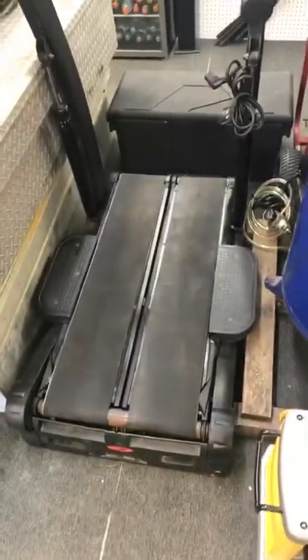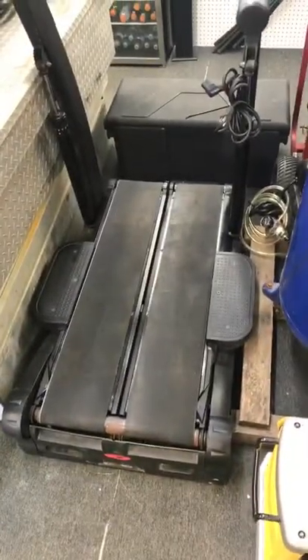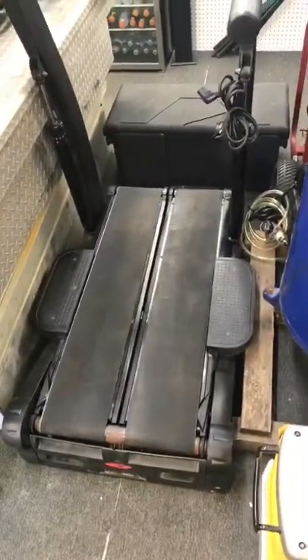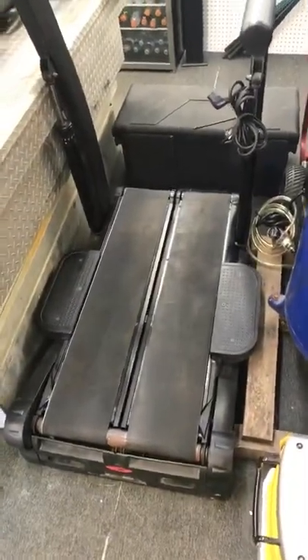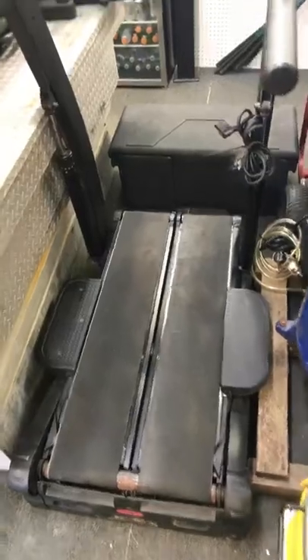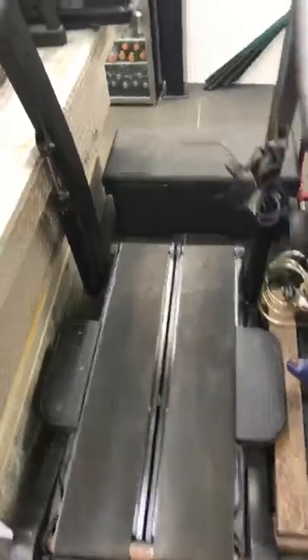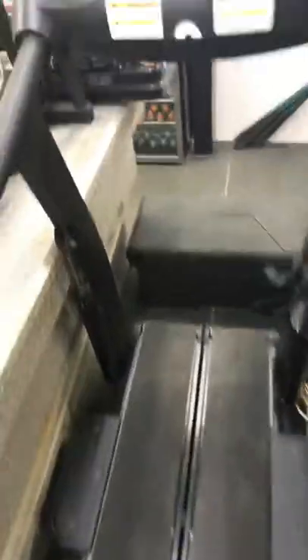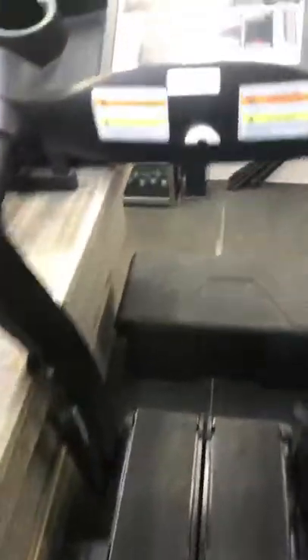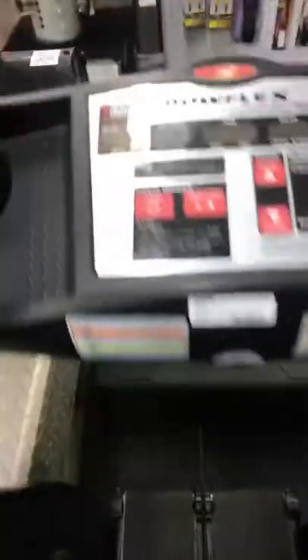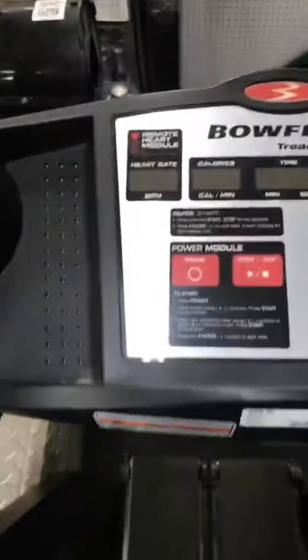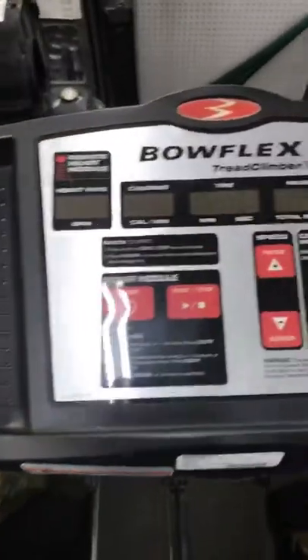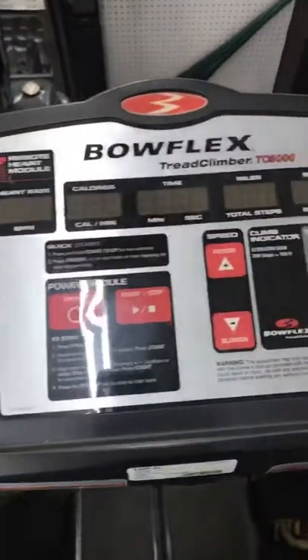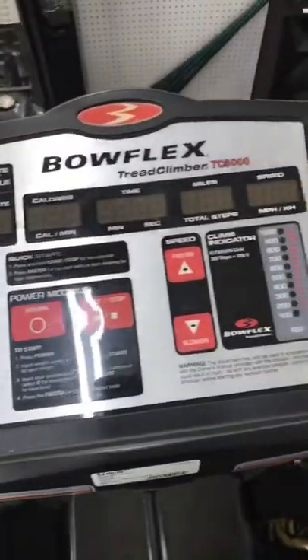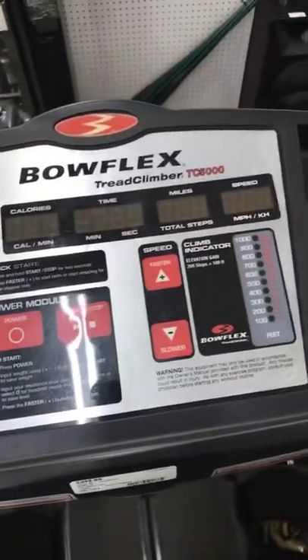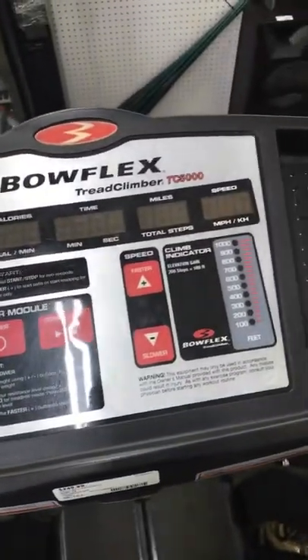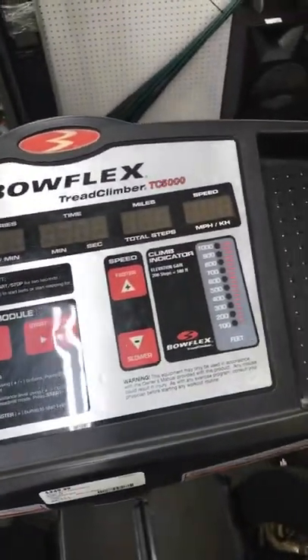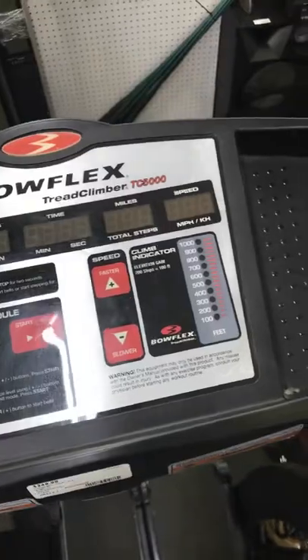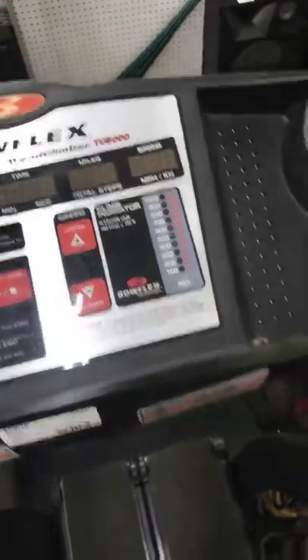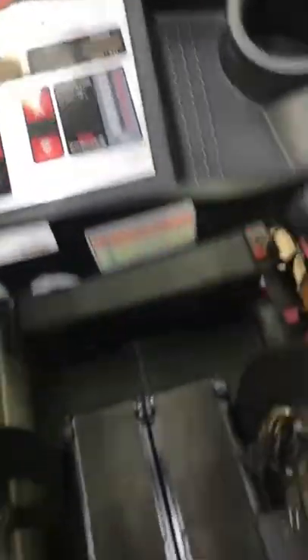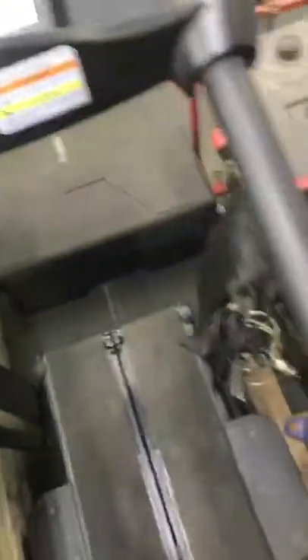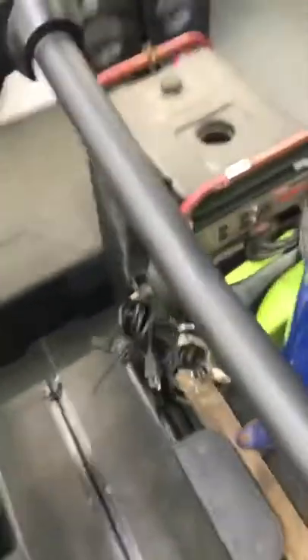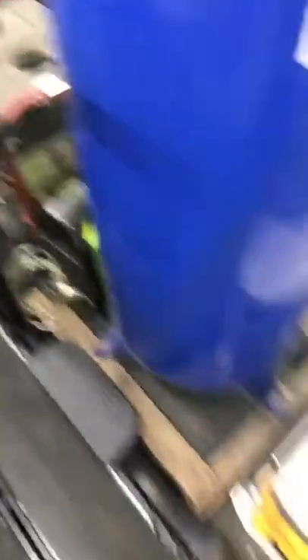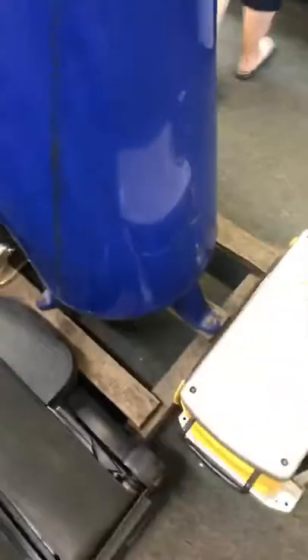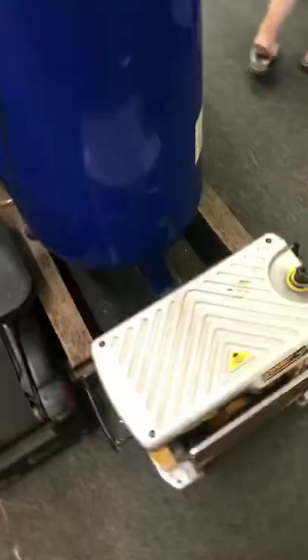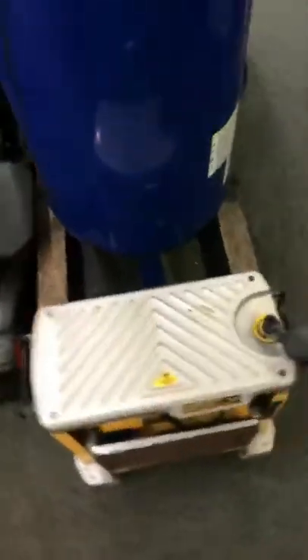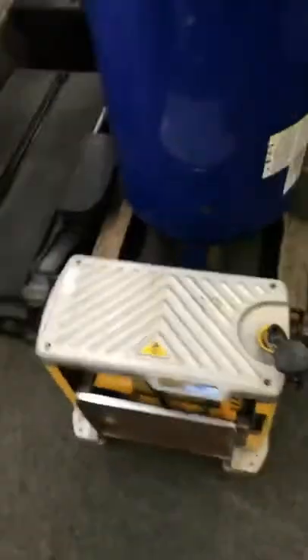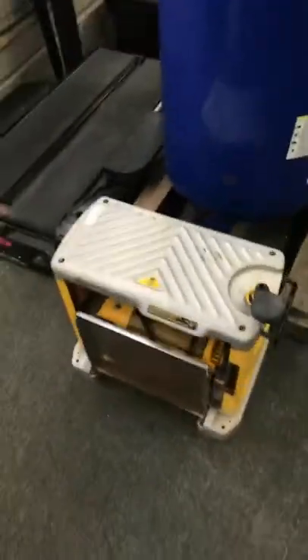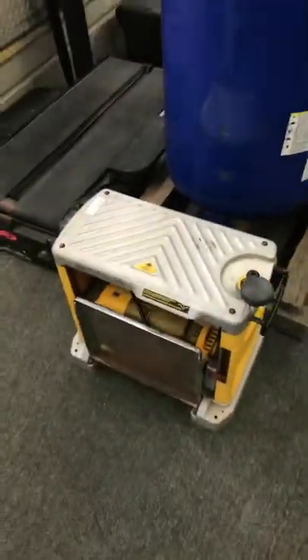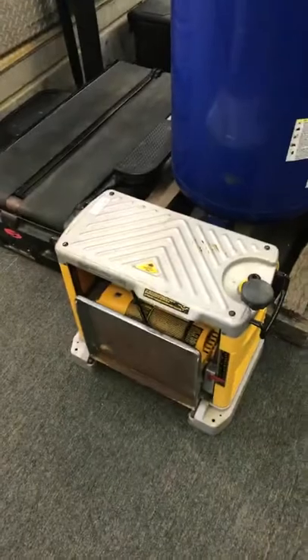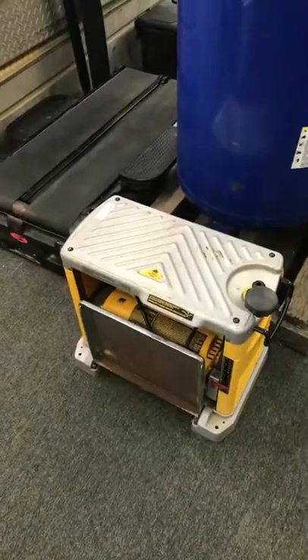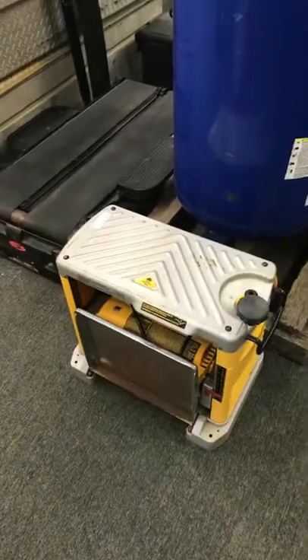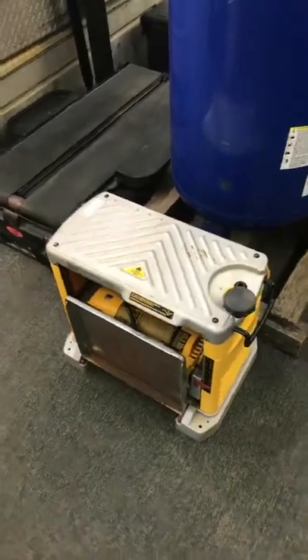I've got a treadmill here, and this is a Bowflex Tread Climber. And see a VWALK planer right there.